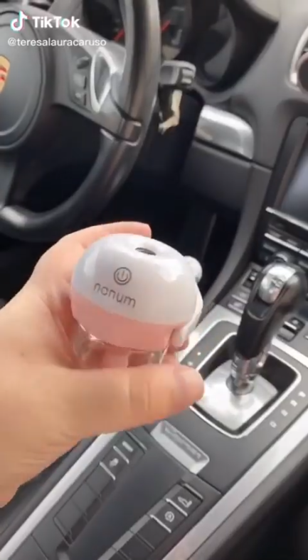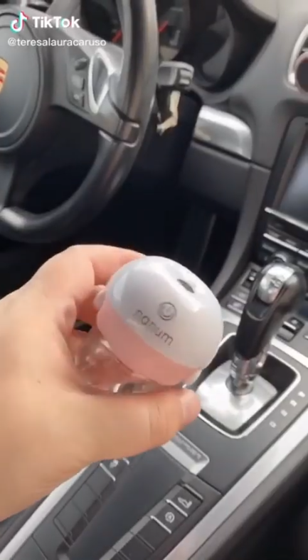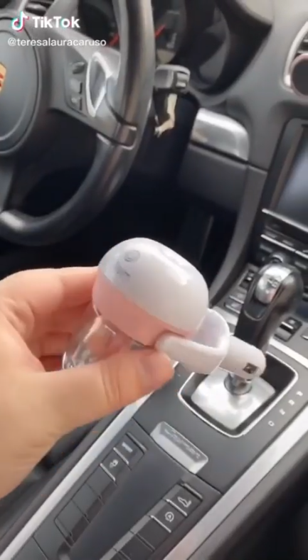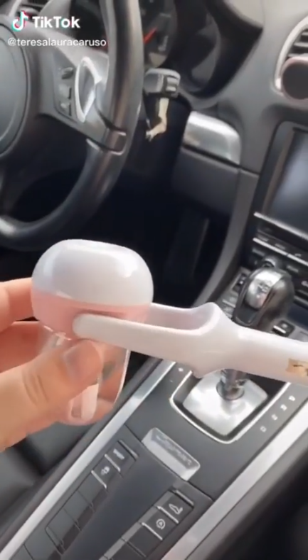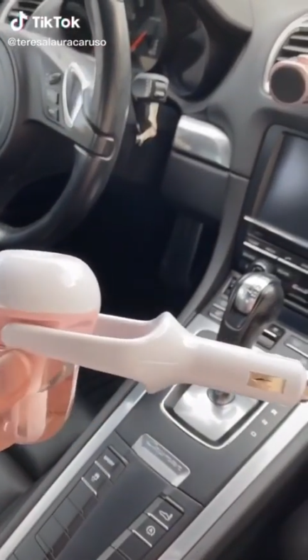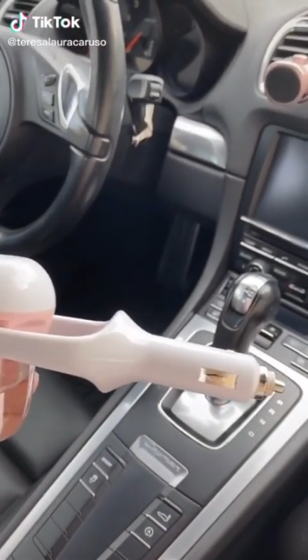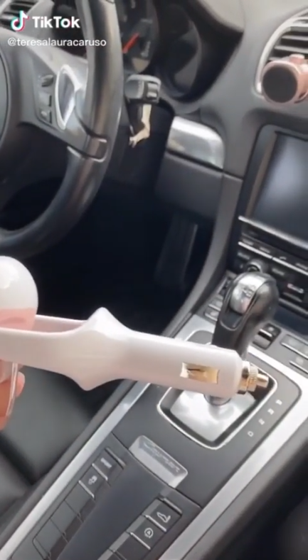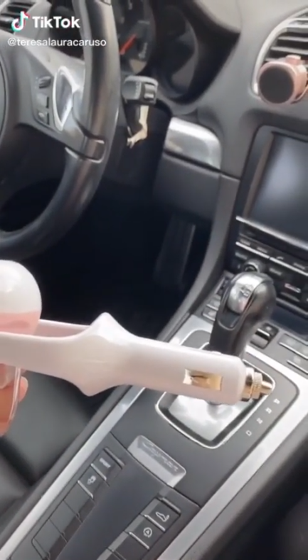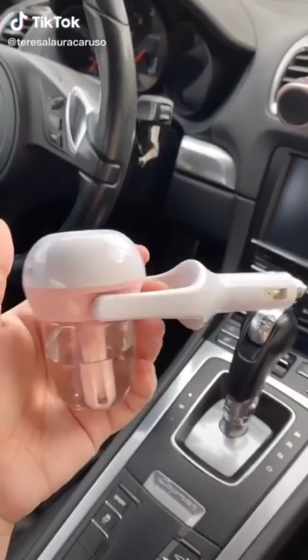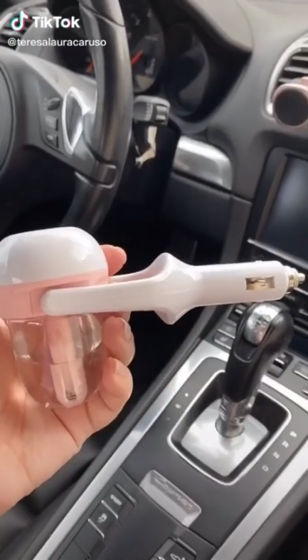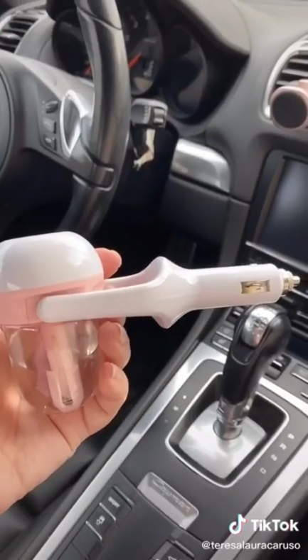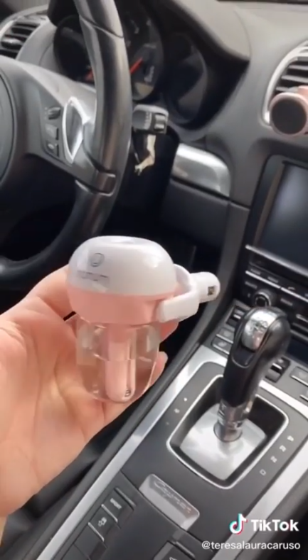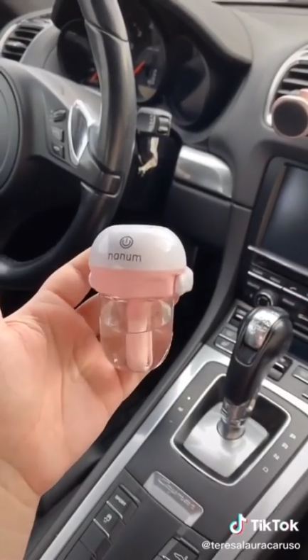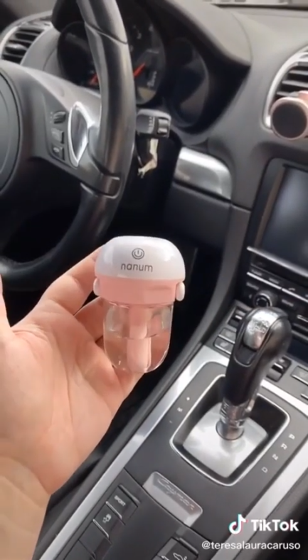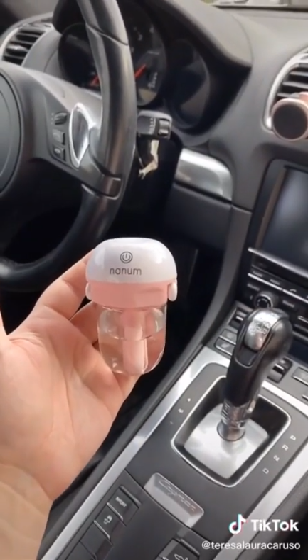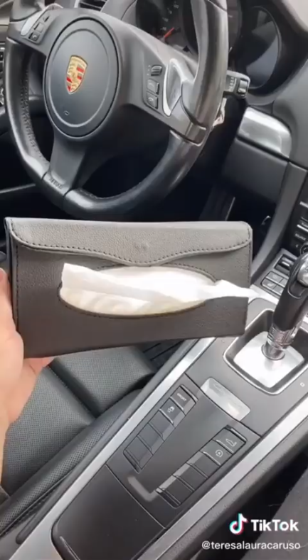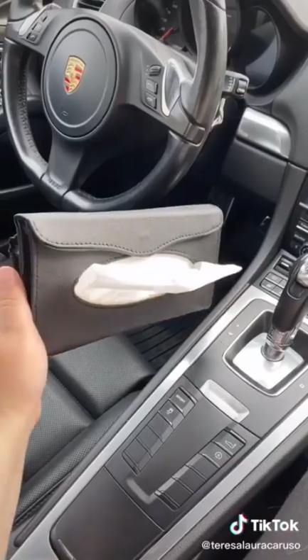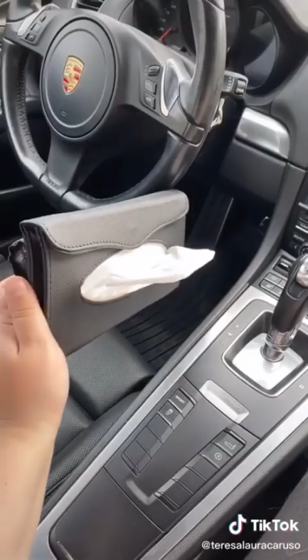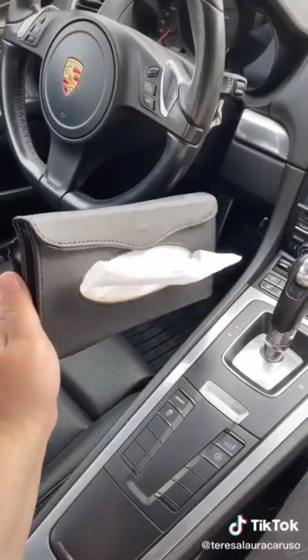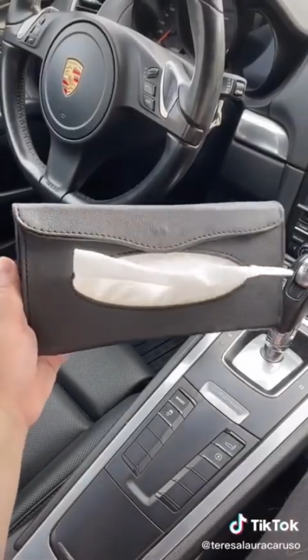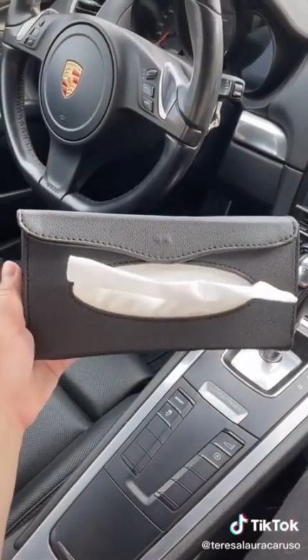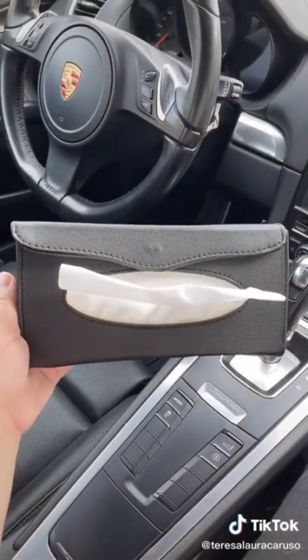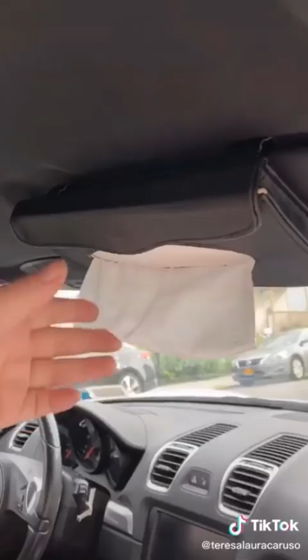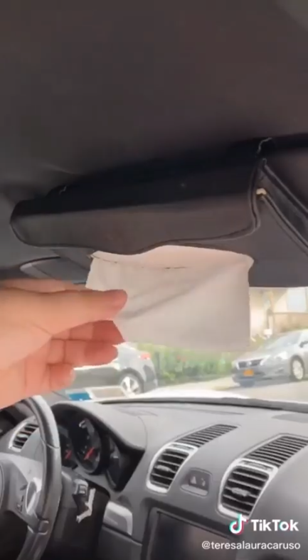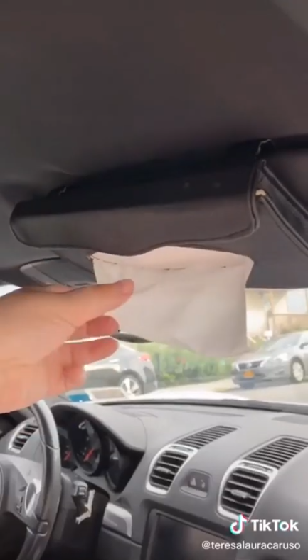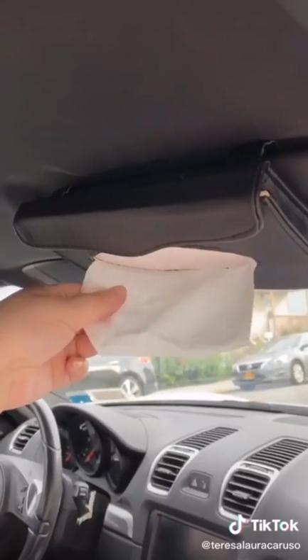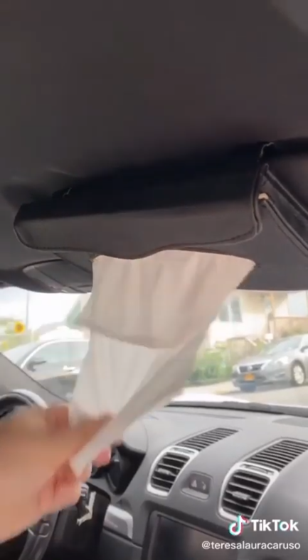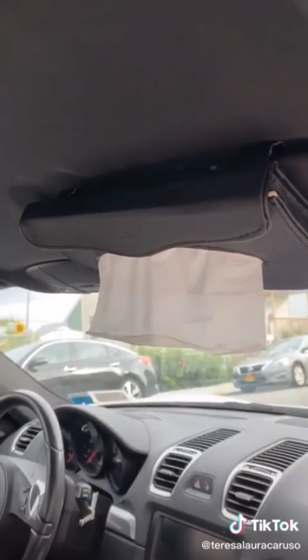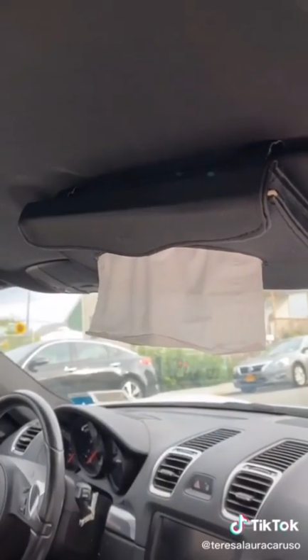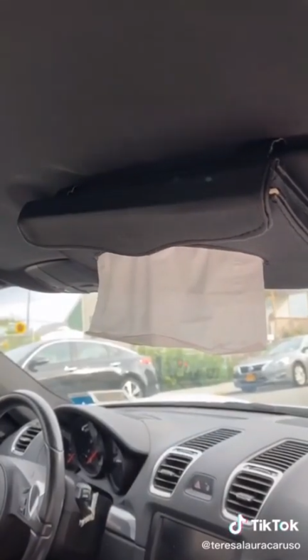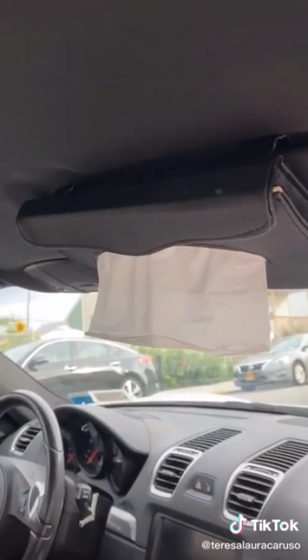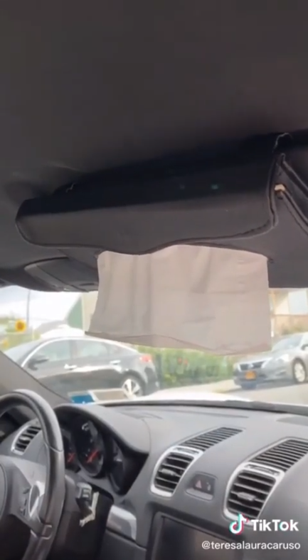First up is this diffuser you can plug right into your car. You can fill it with water or a fragrance to make your car smell good. Next up is this tissue and napkin box that attaches directly to your visor, so you can easily grab one whenever you need.